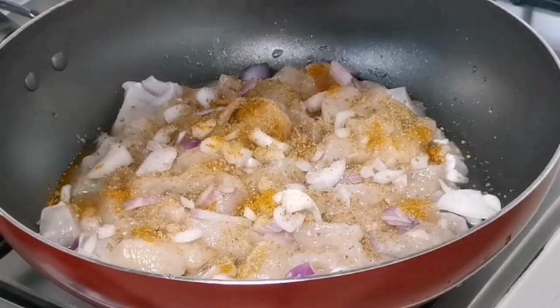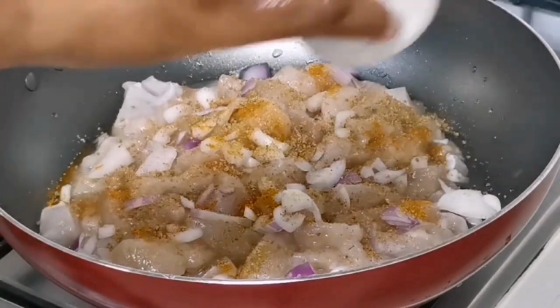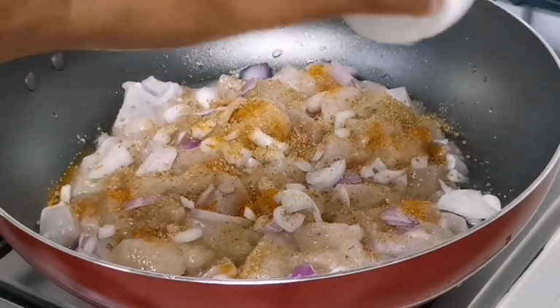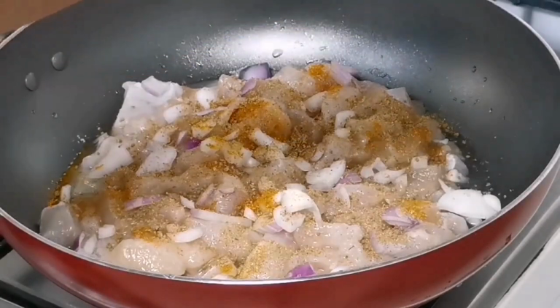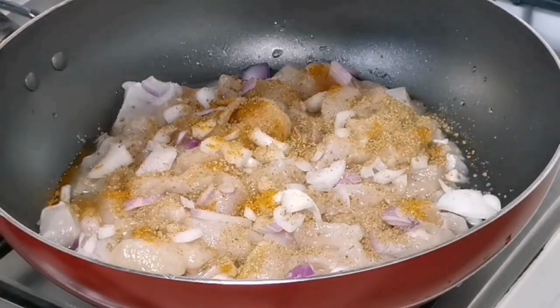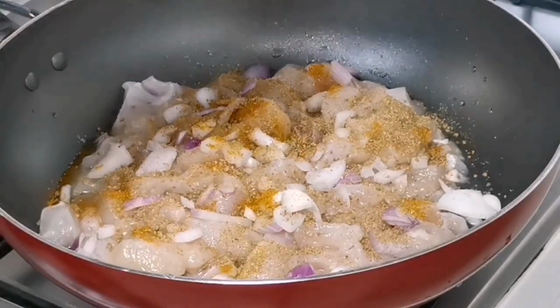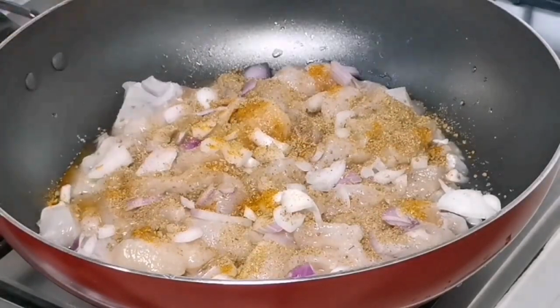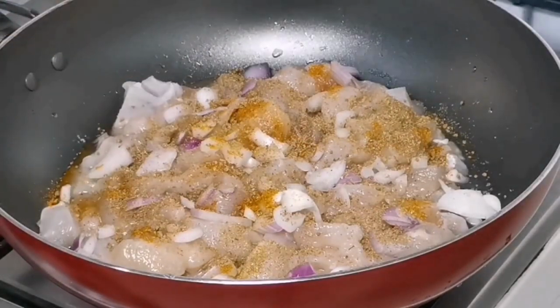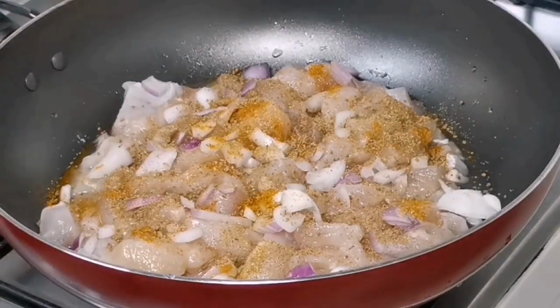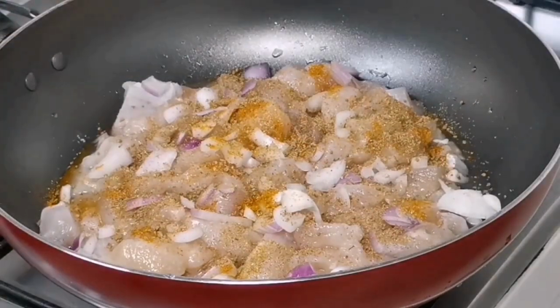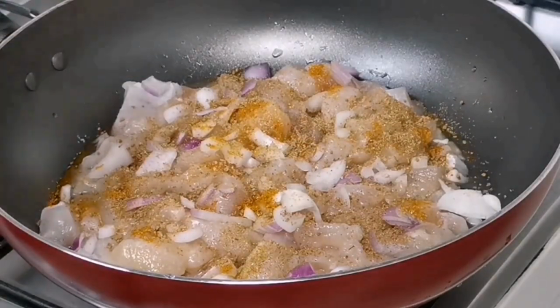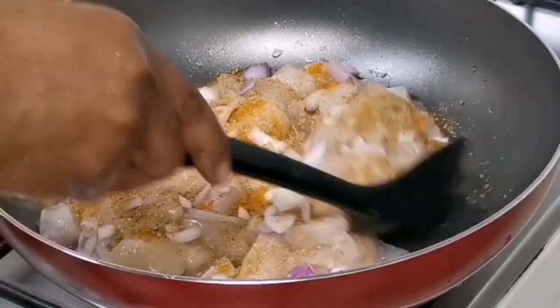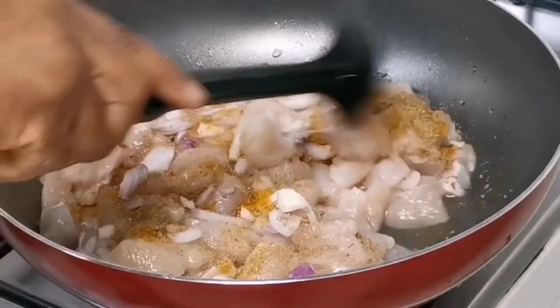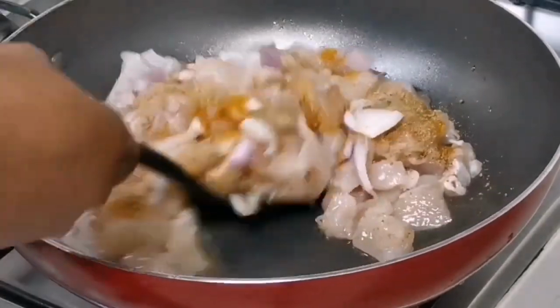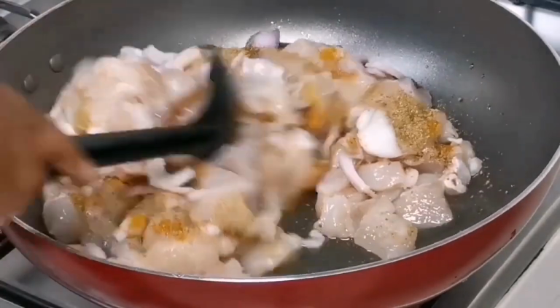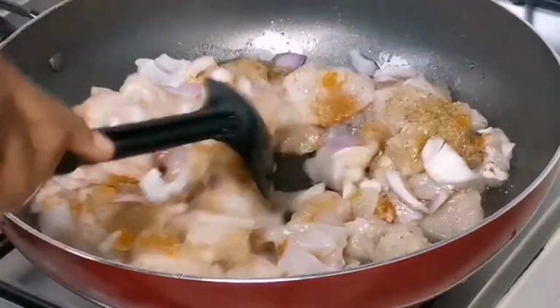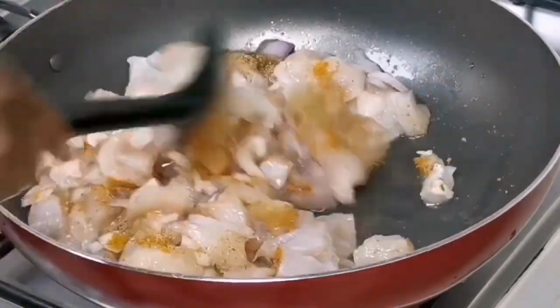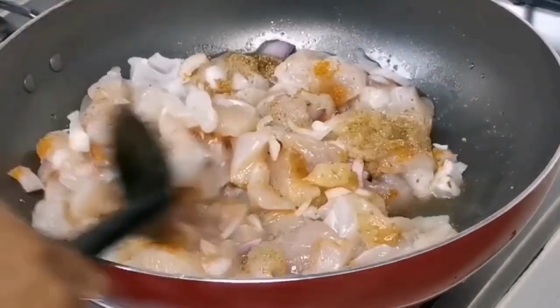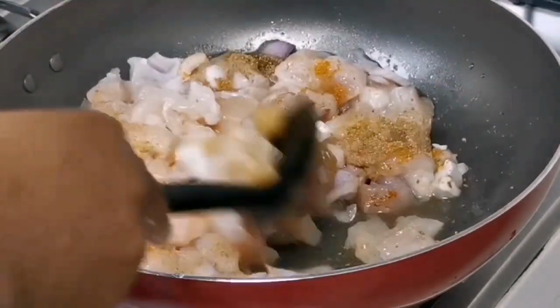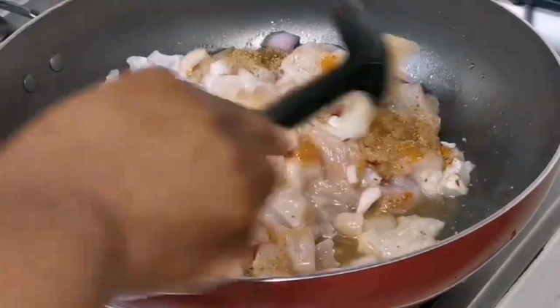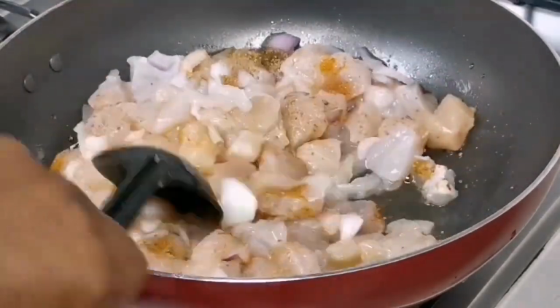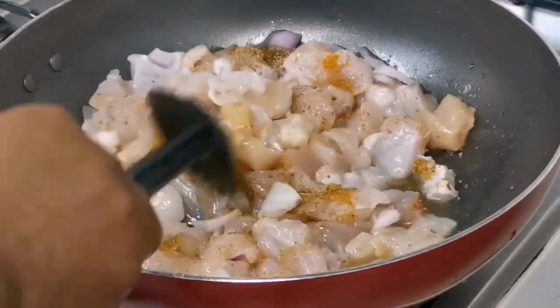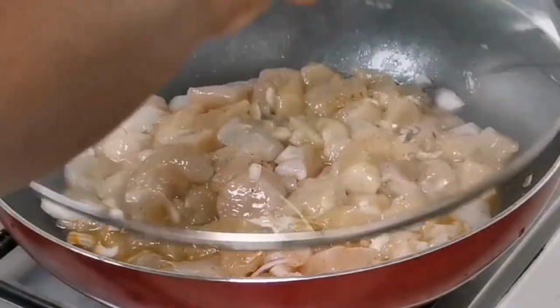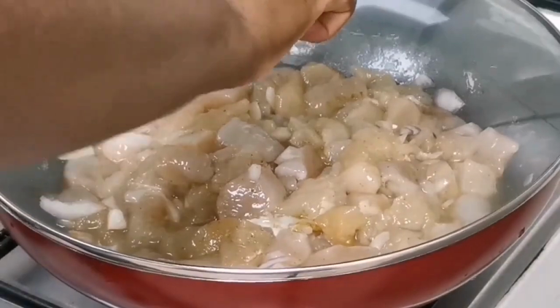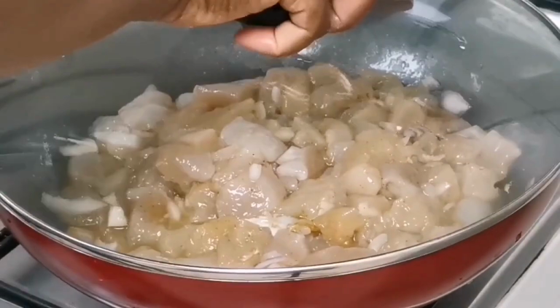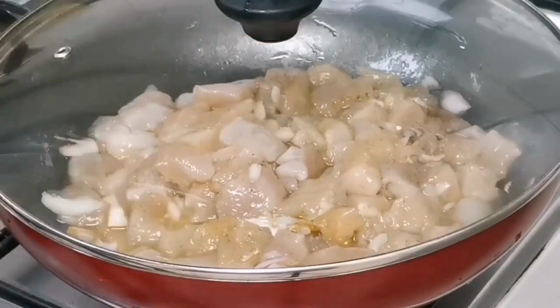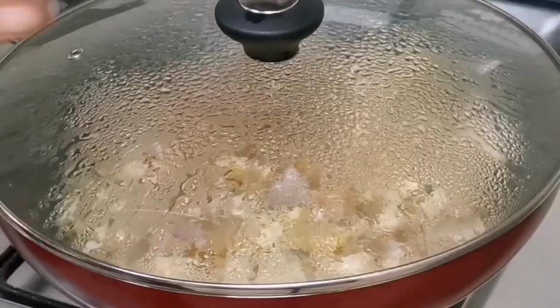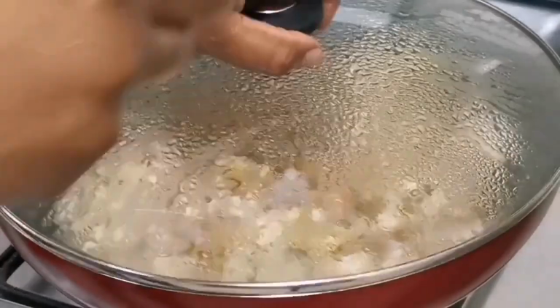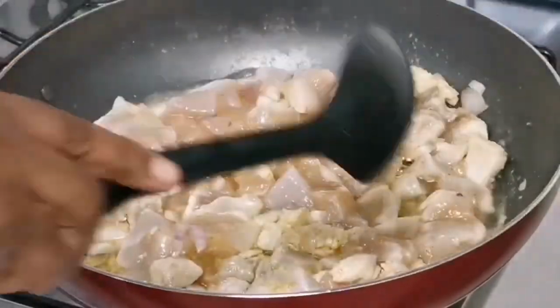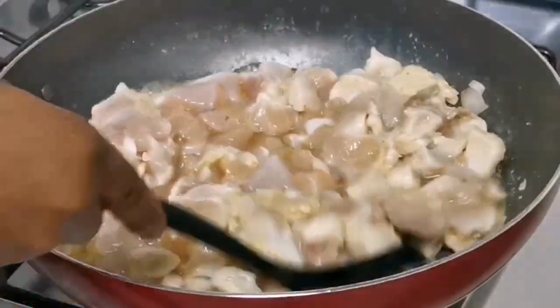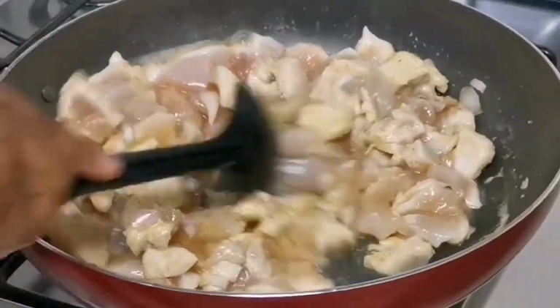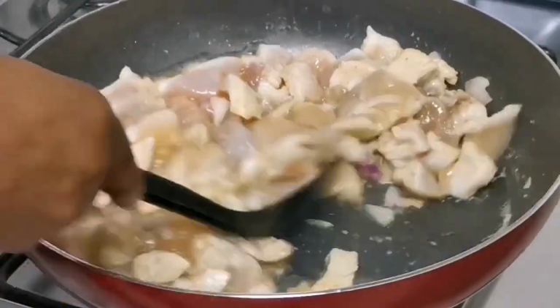And then when that is done, add some salt, mix them together and give it a good mix. Then put it on the gas for it to start cooking. So after some few minutes, go in and turn that chicken breast.